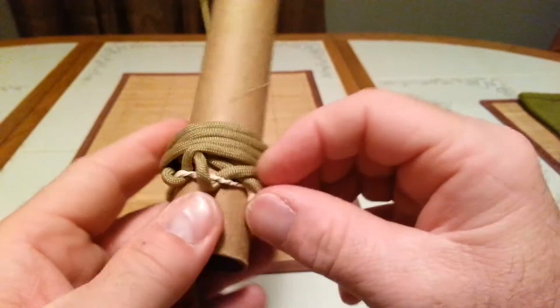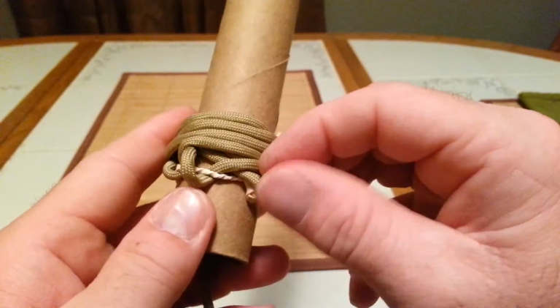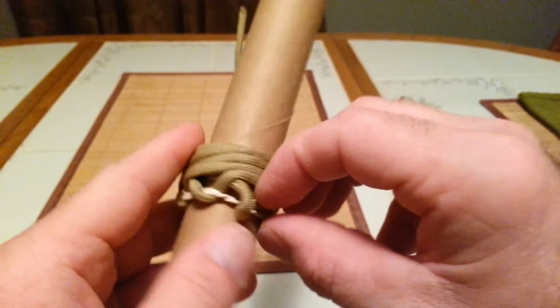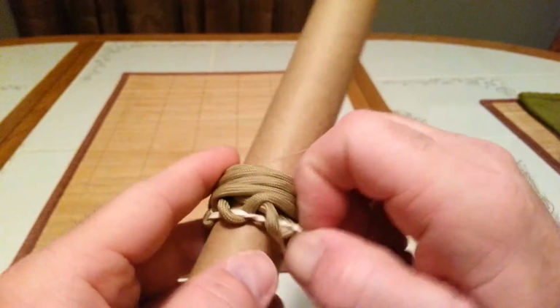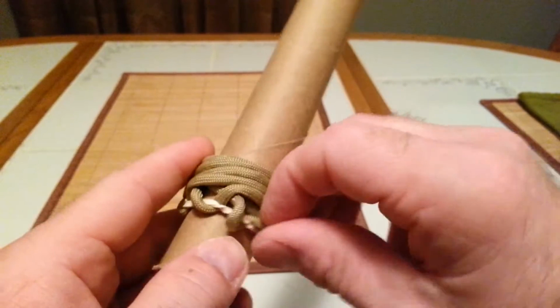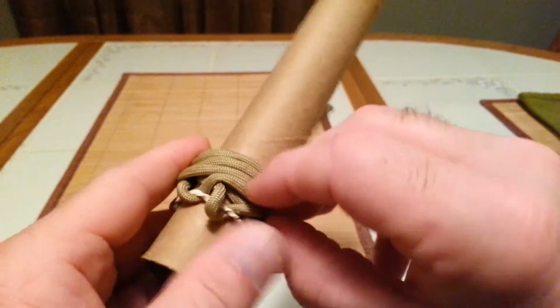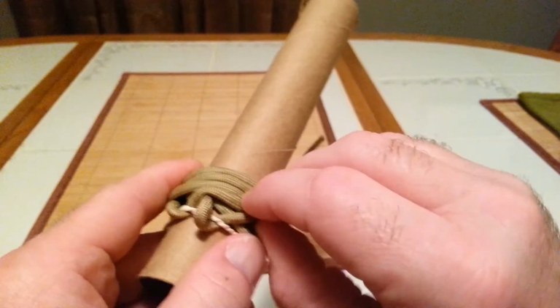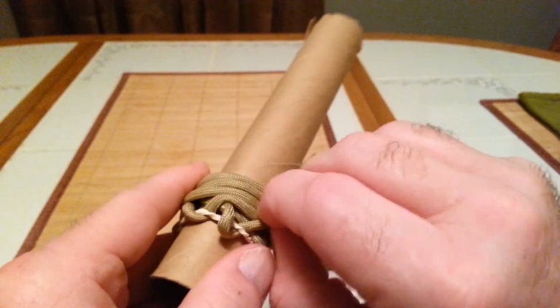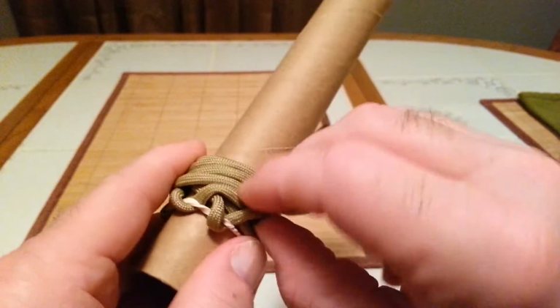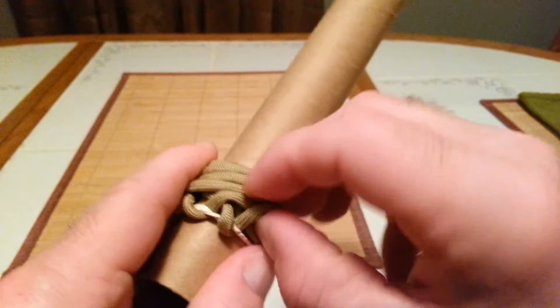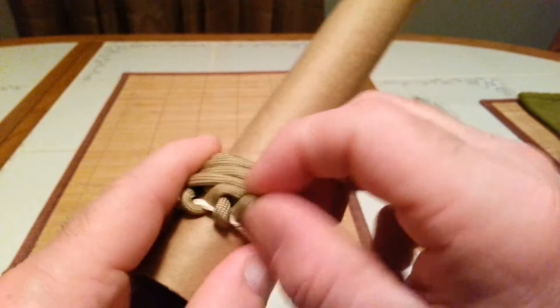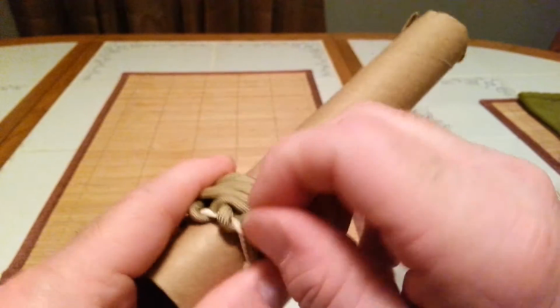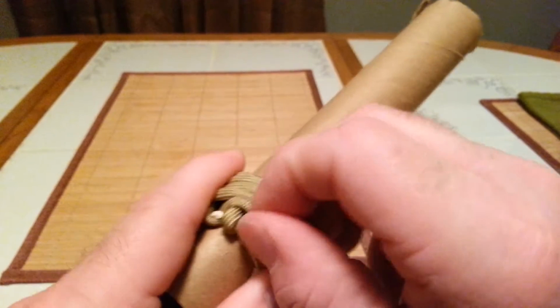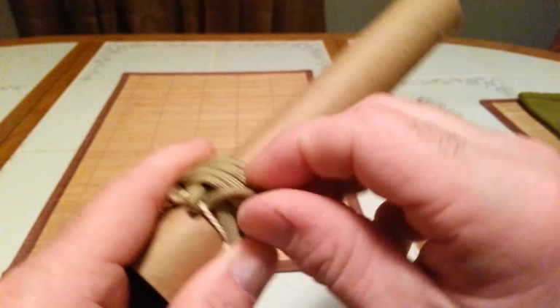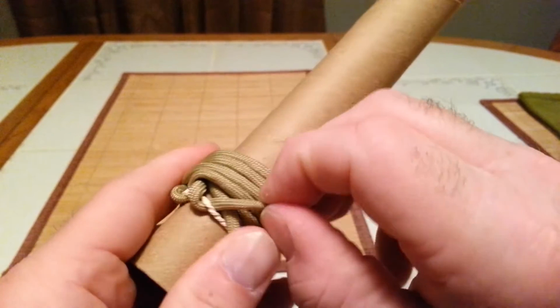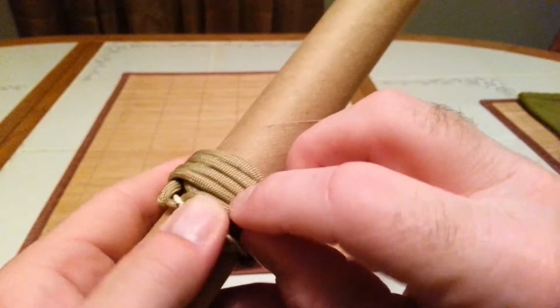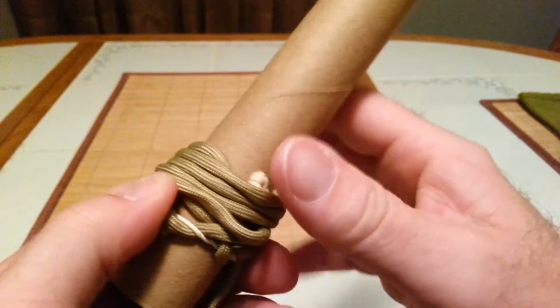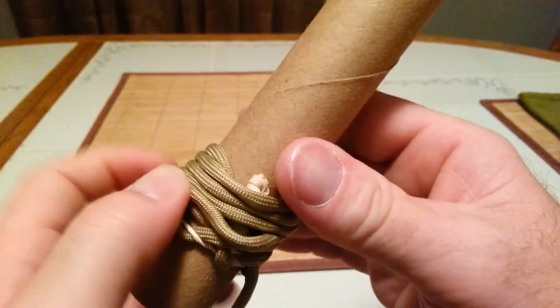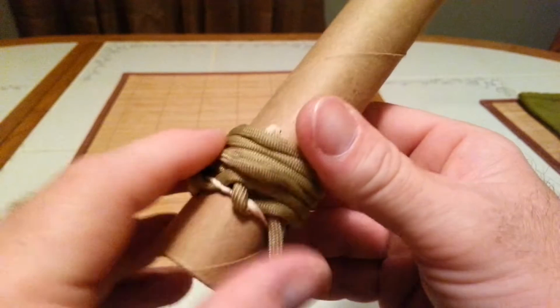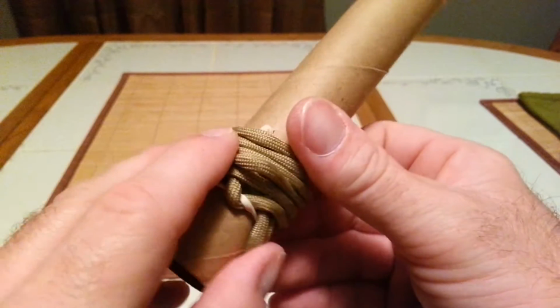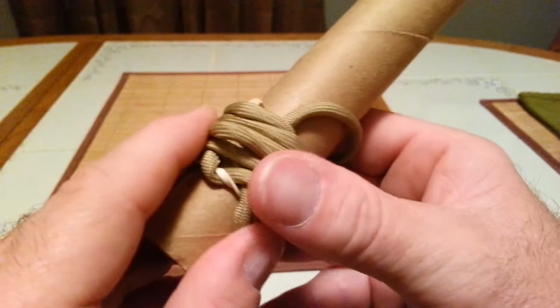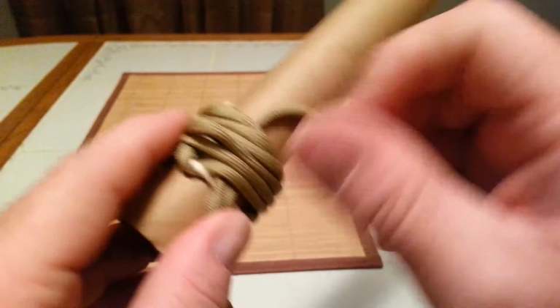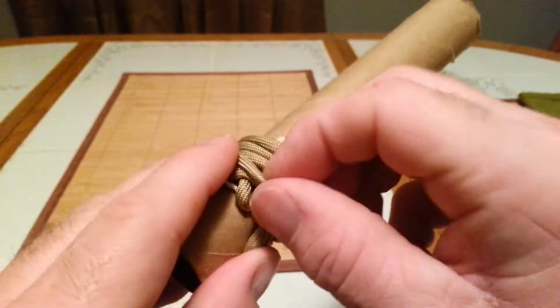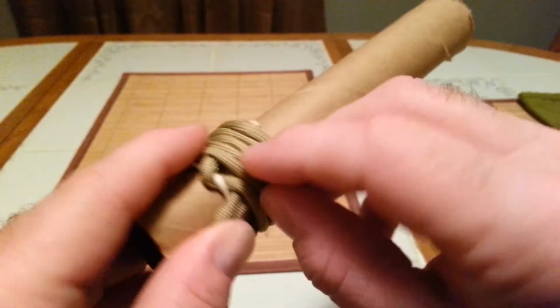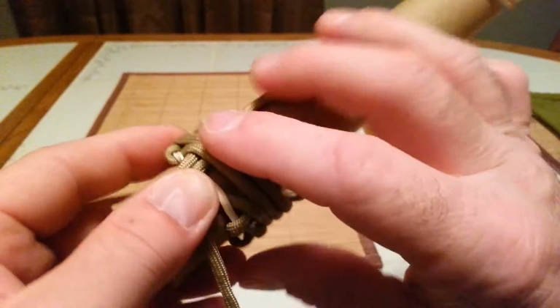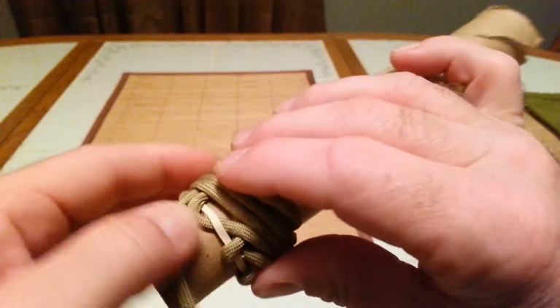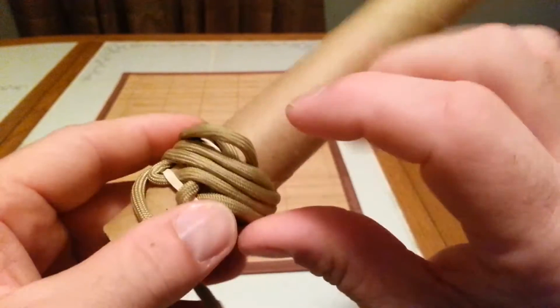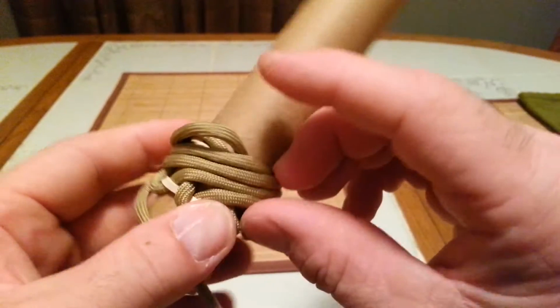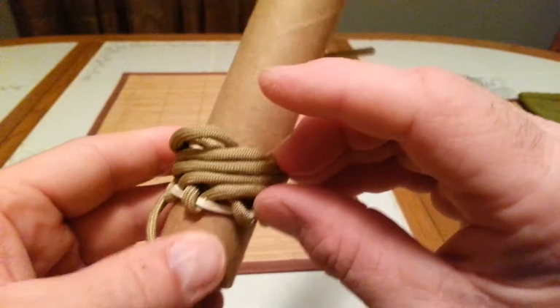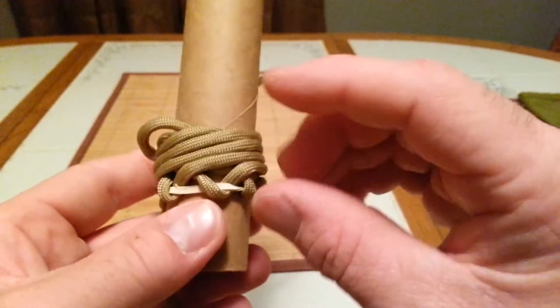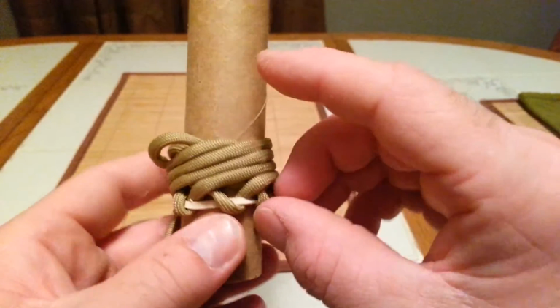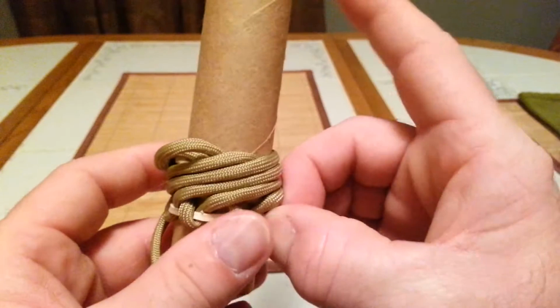You're going to keep doing that bit by bit, slowly. It's a tedious process, and with practice you're going to get a lot better at it. You're going to make them look even better than I can.